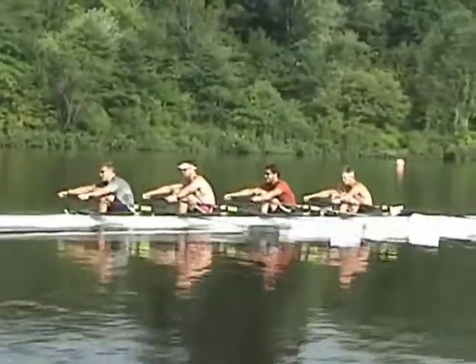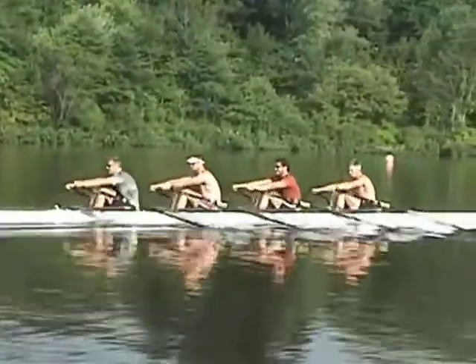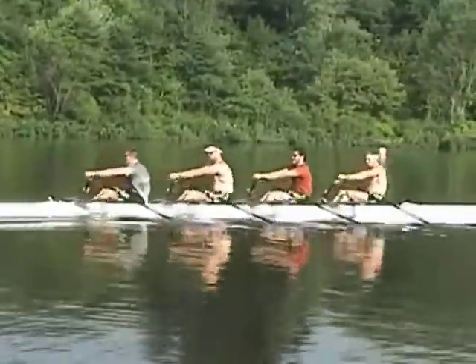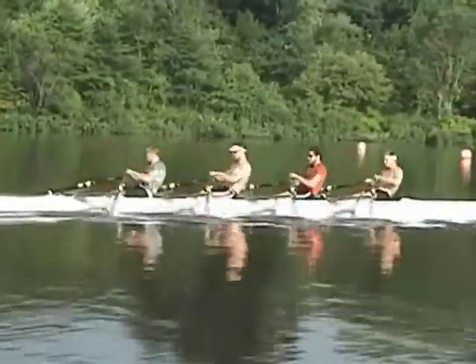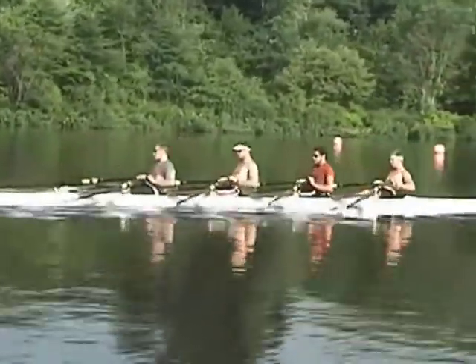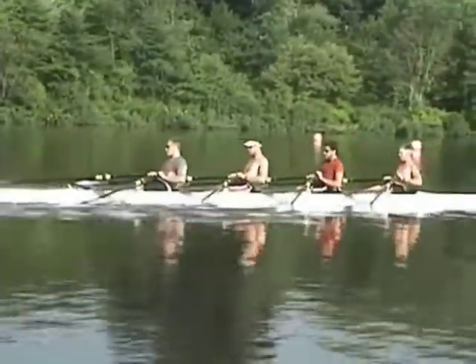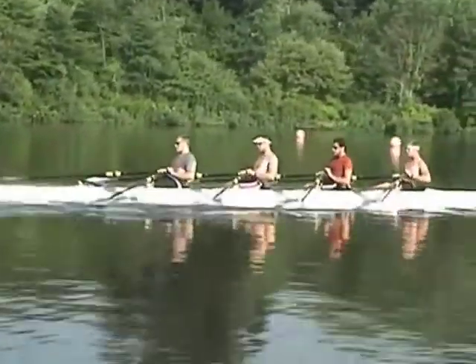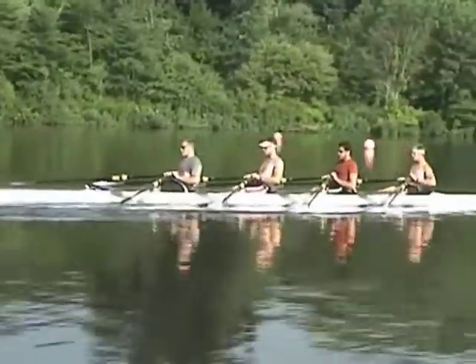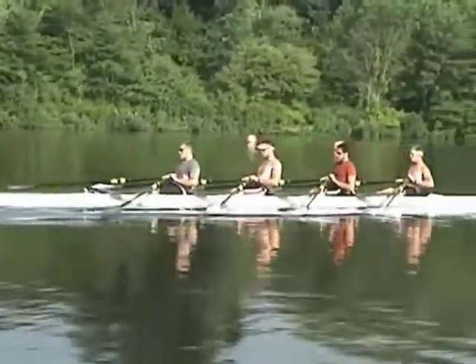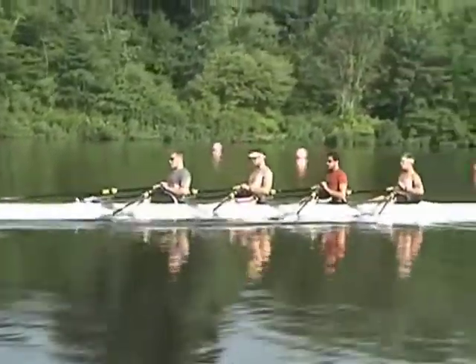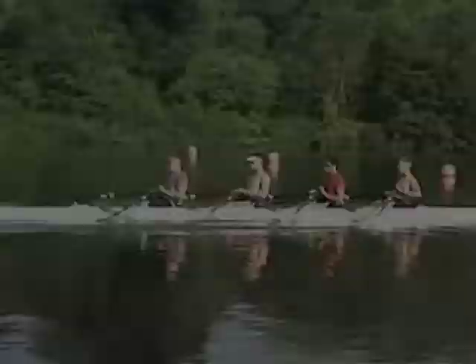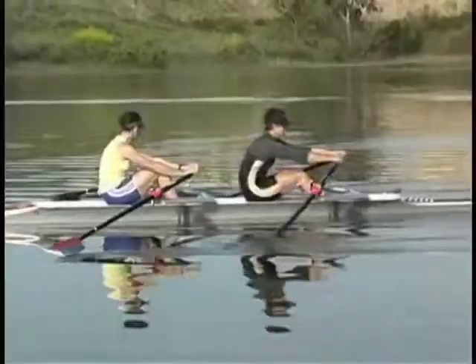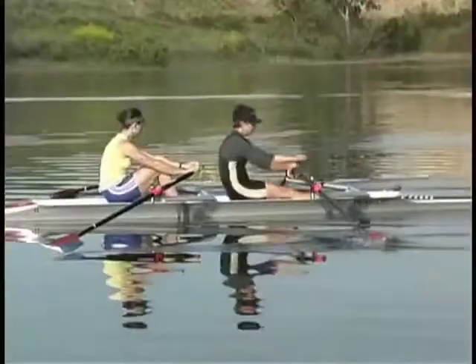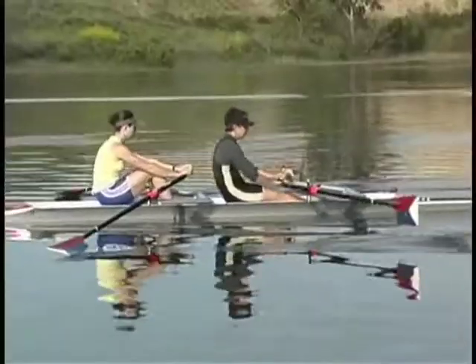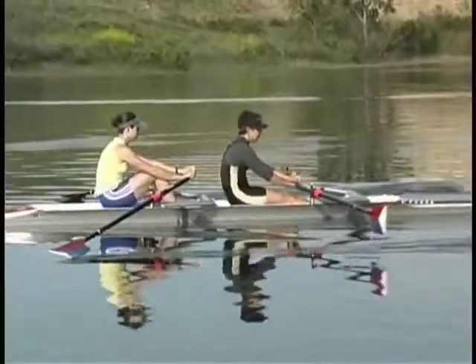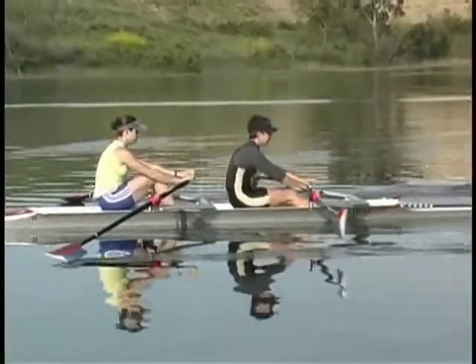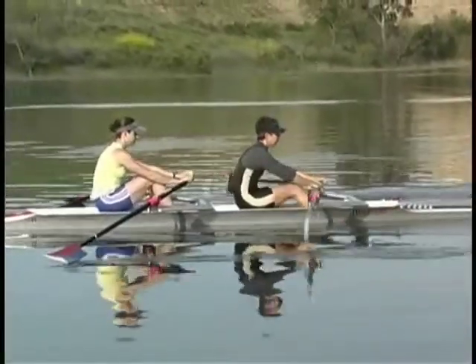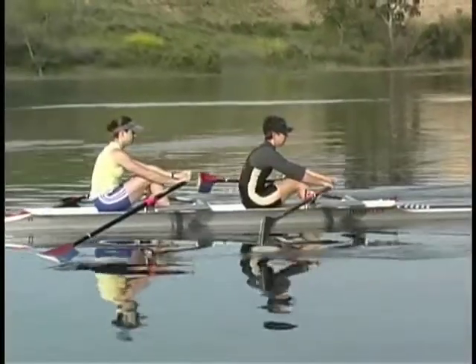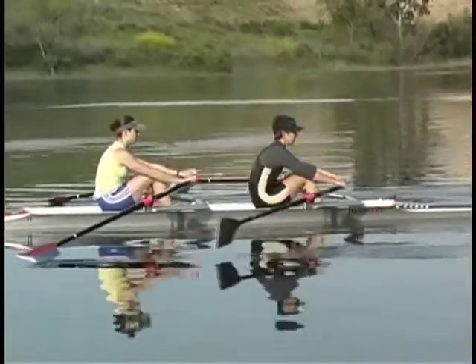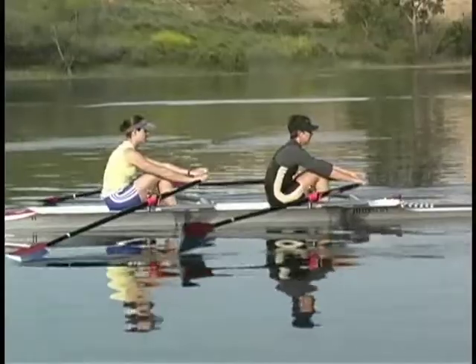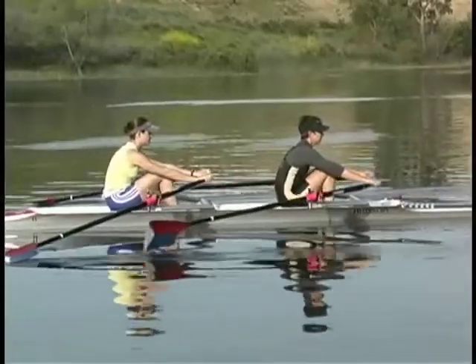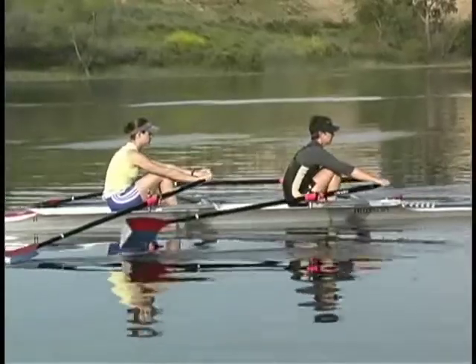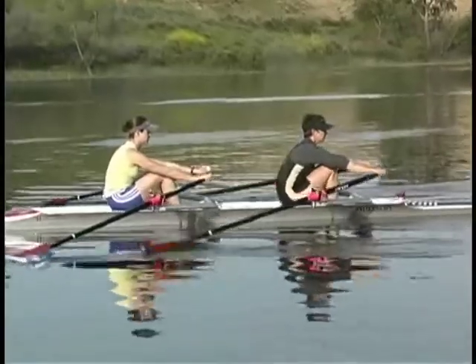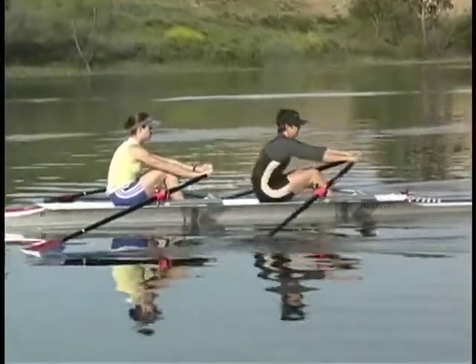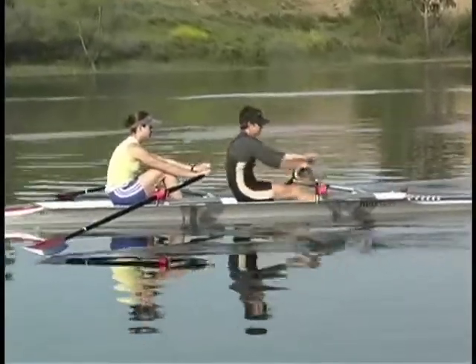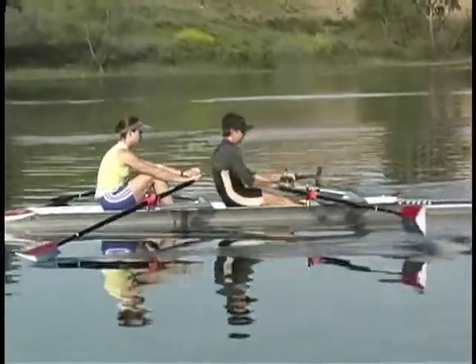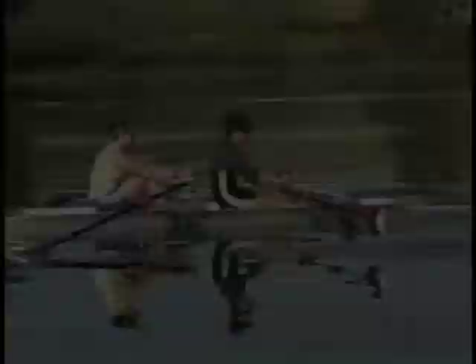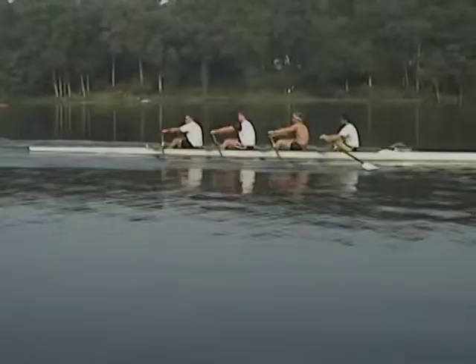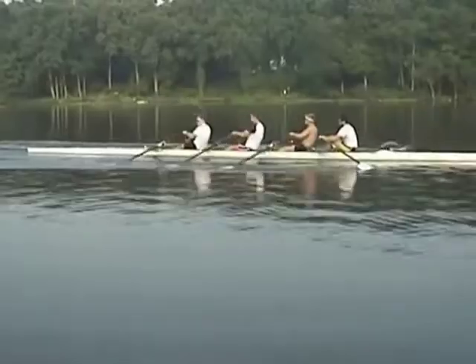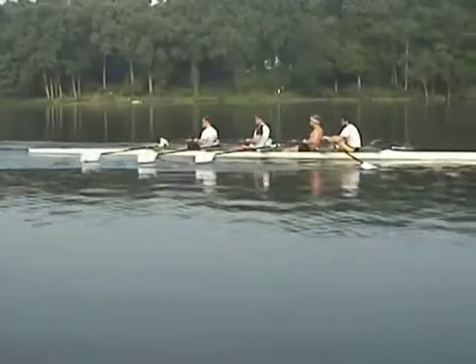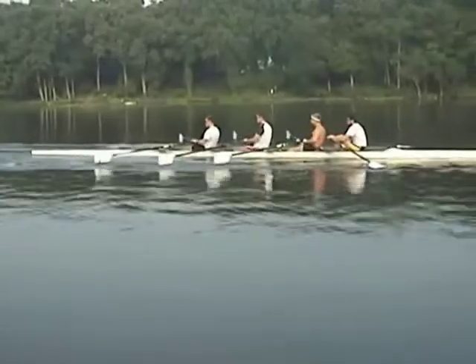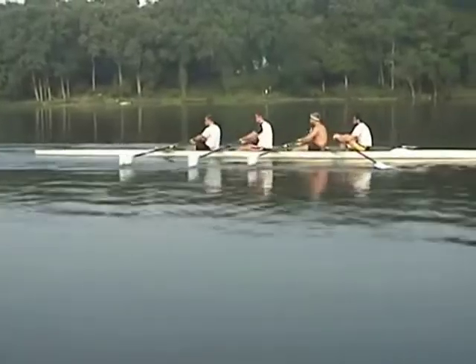In most cases, the ability to balance the boat is the limiting factor. We suggest rowing one half of the crew at a time, while the other half sets the boat.